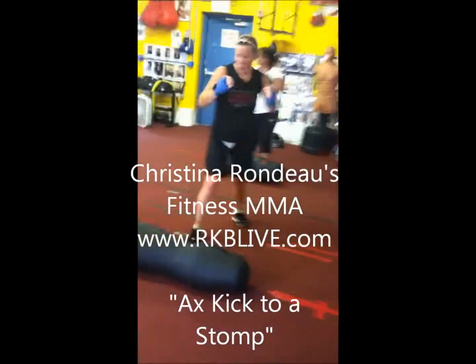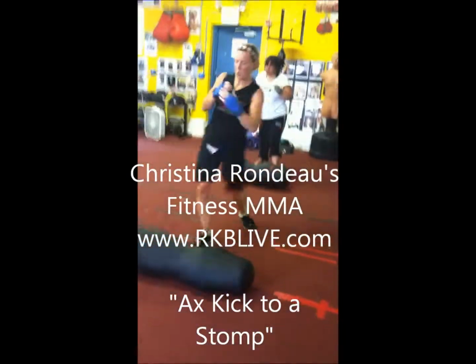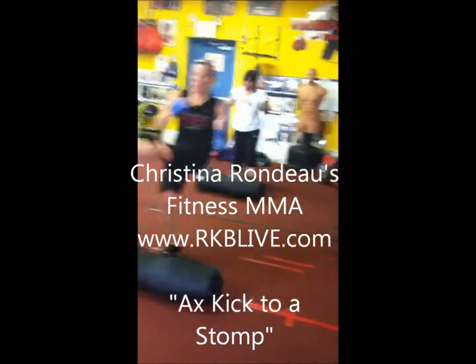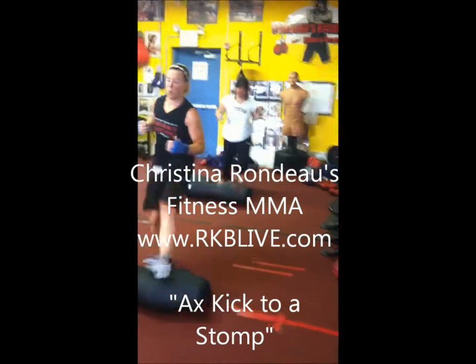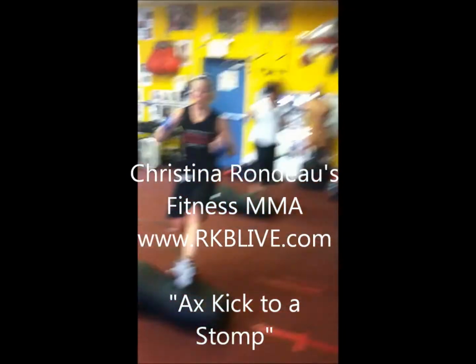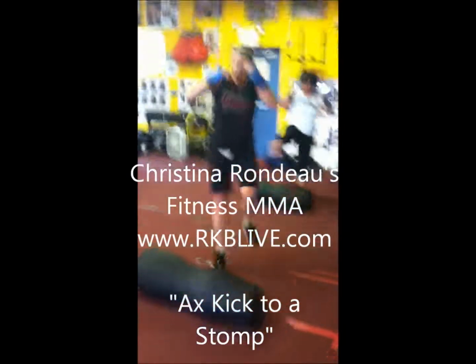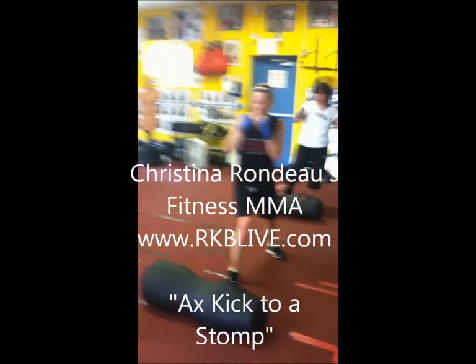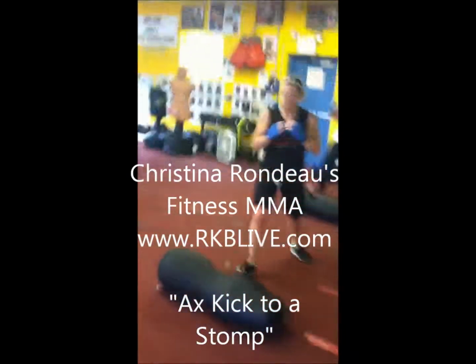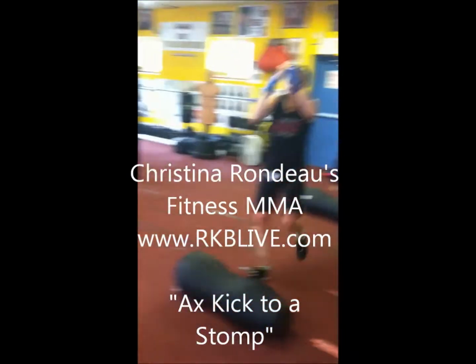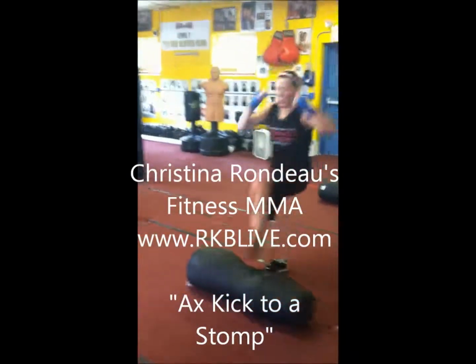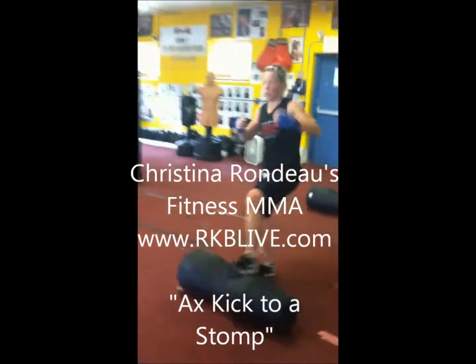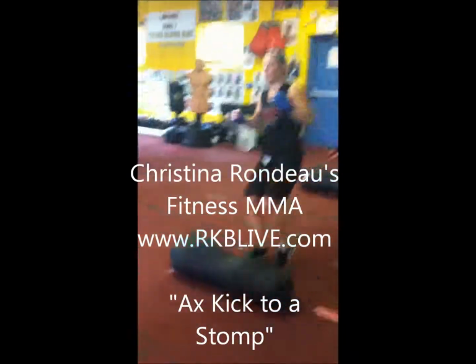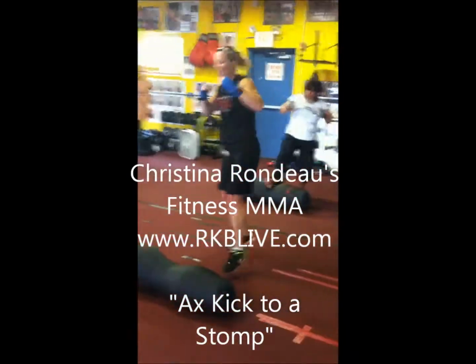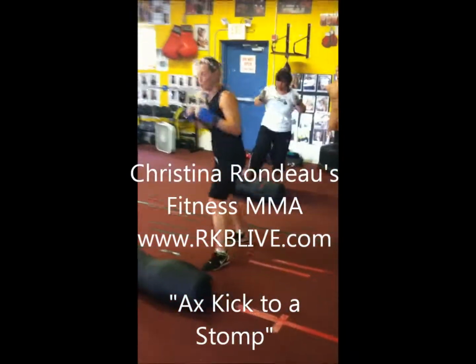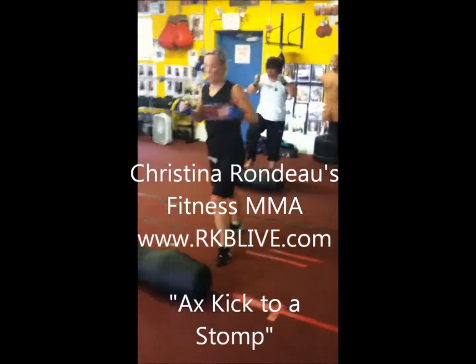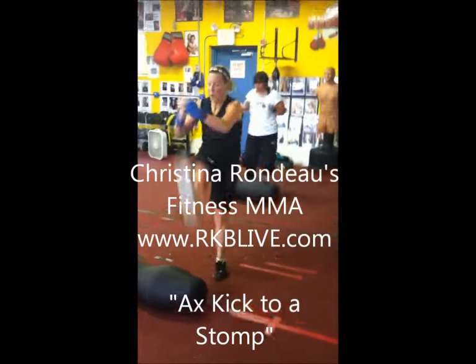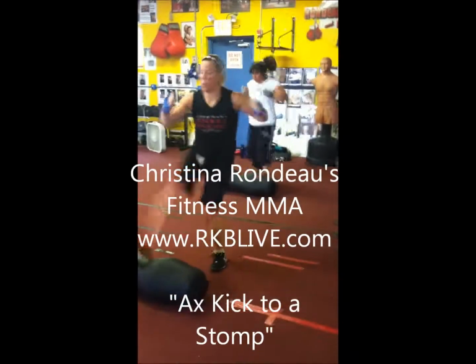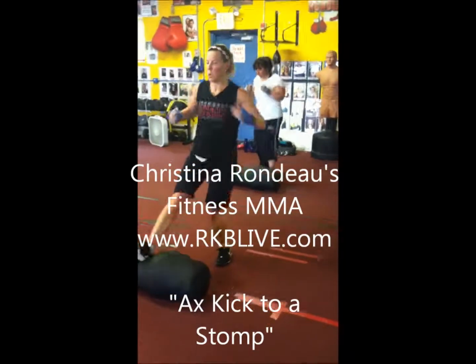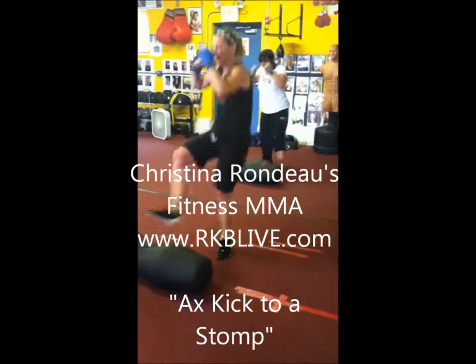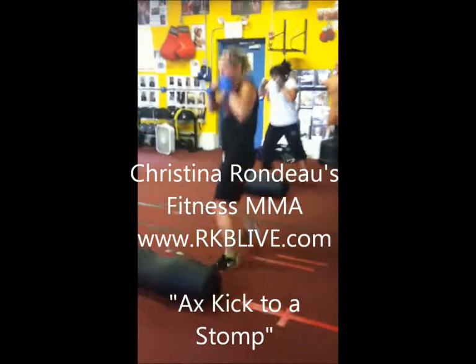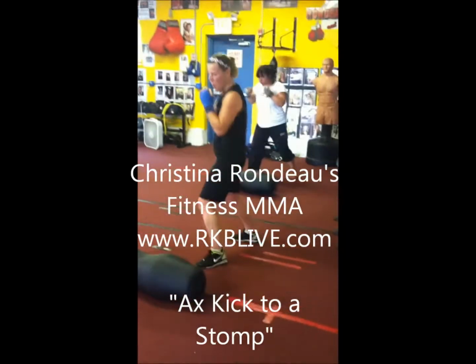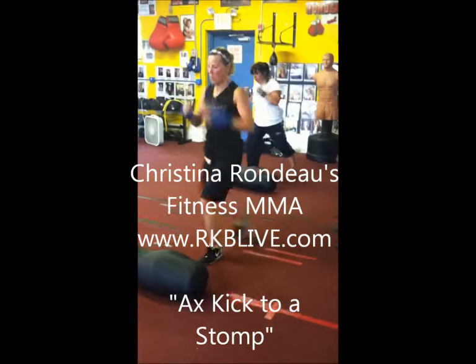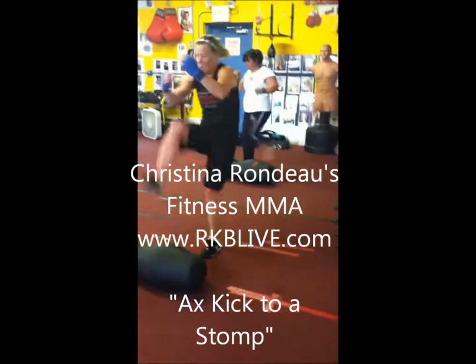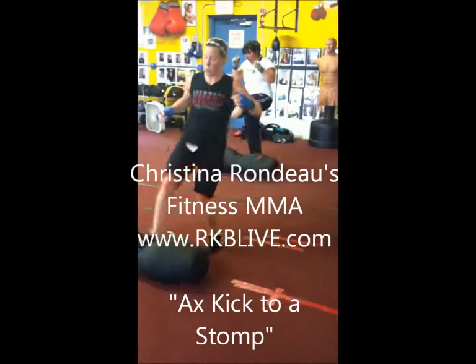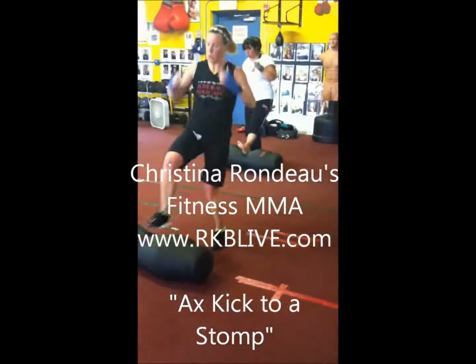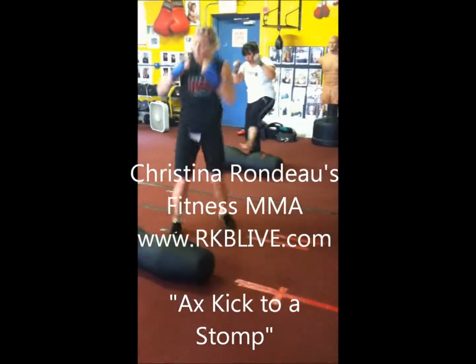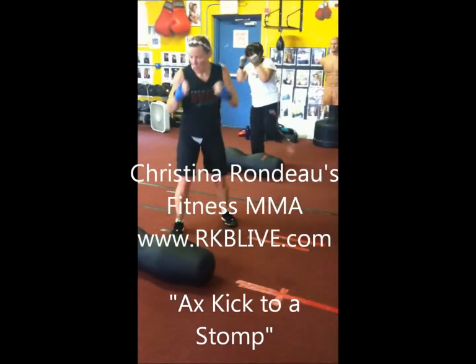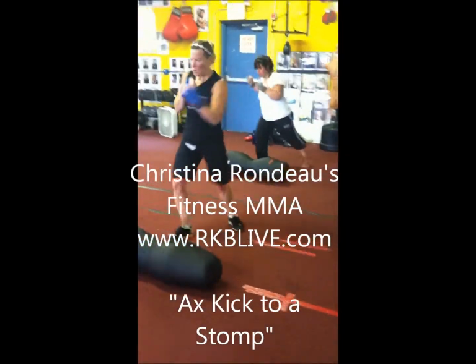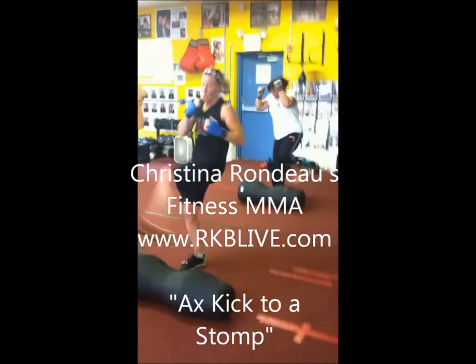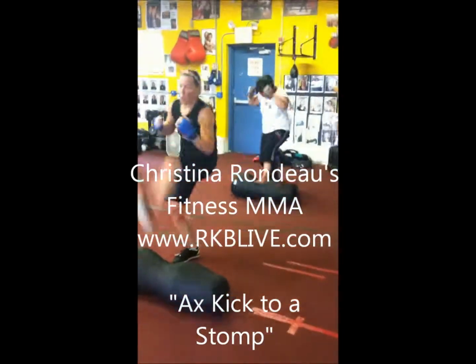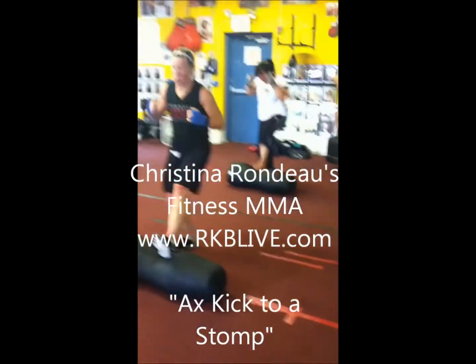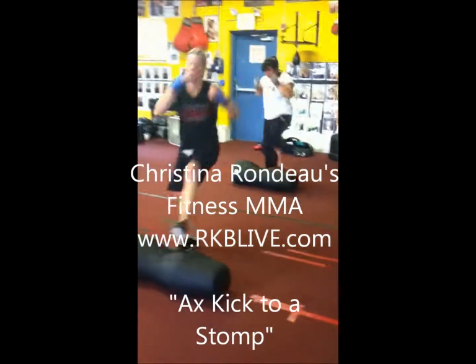Axe kick to a stomp, switching legs in between. Non-stop work.